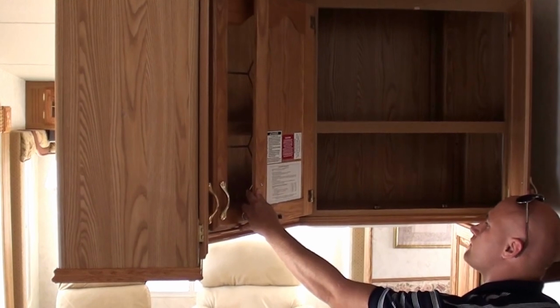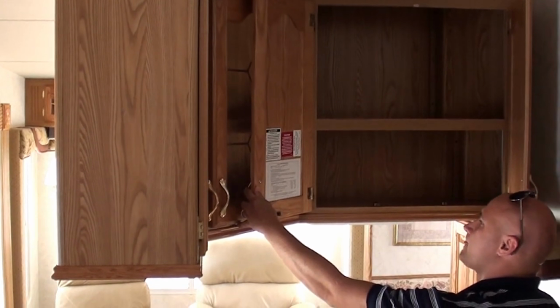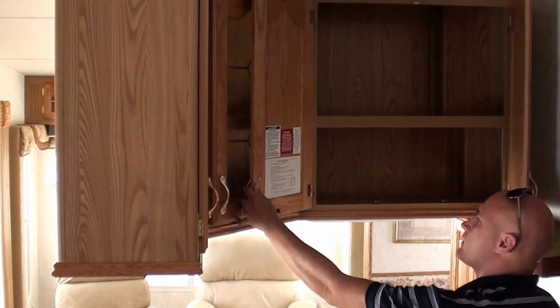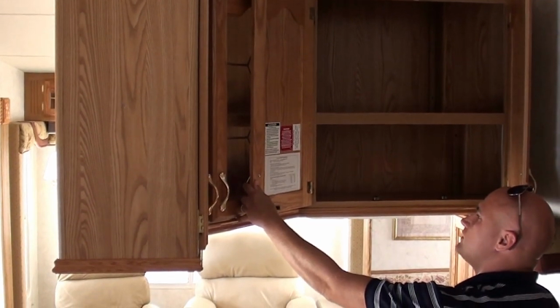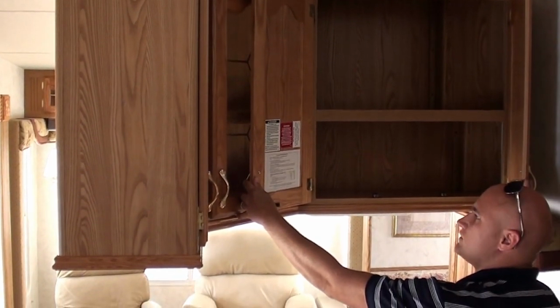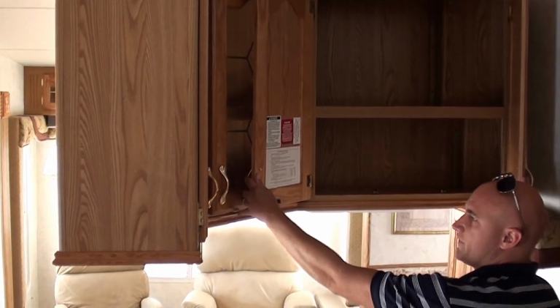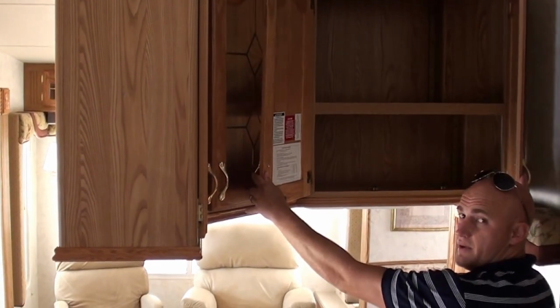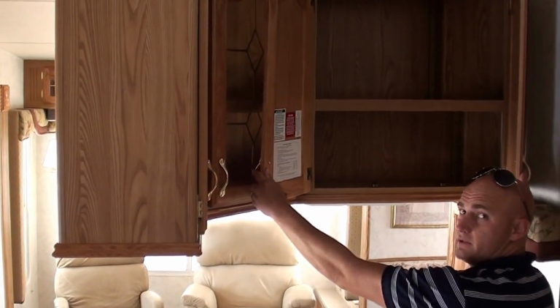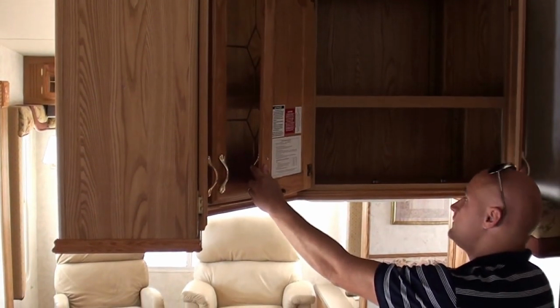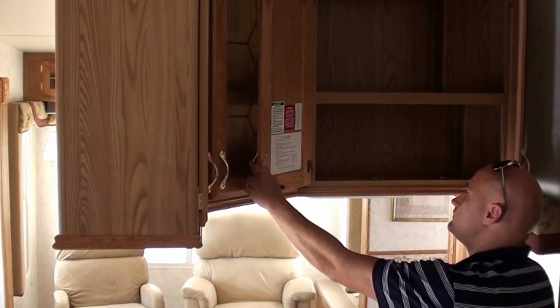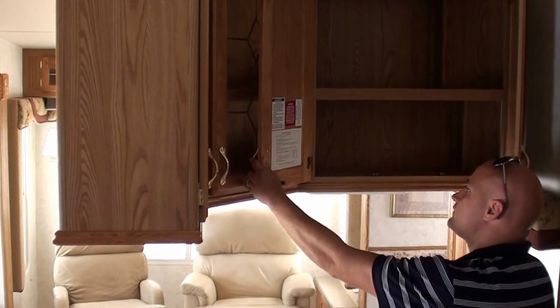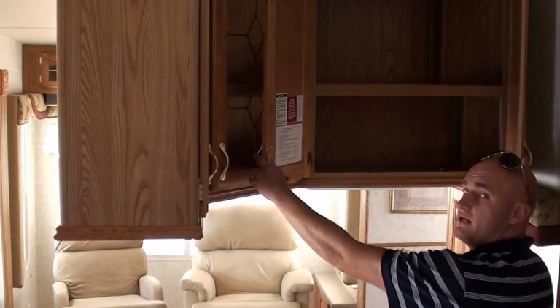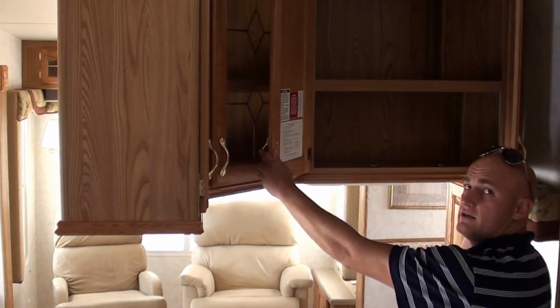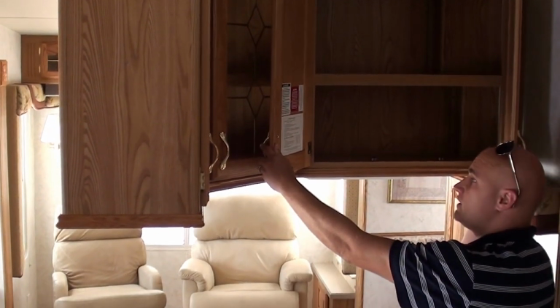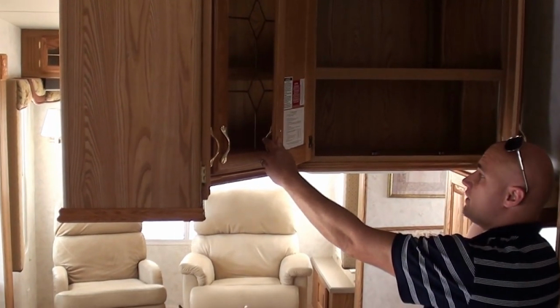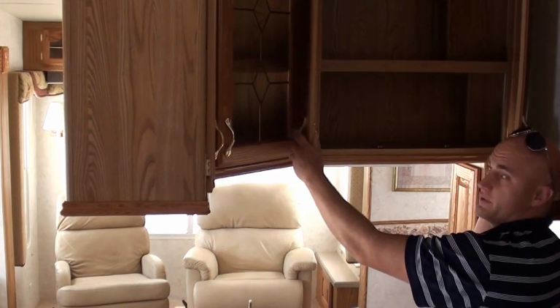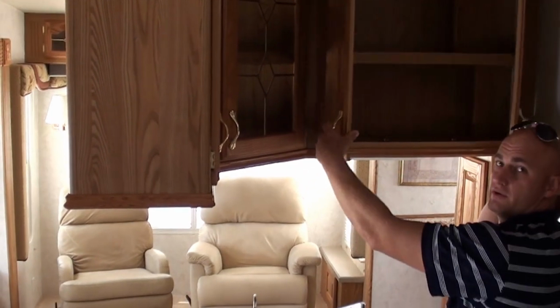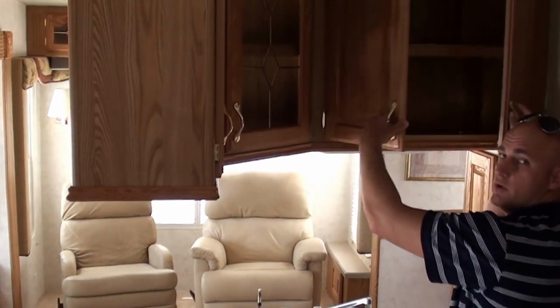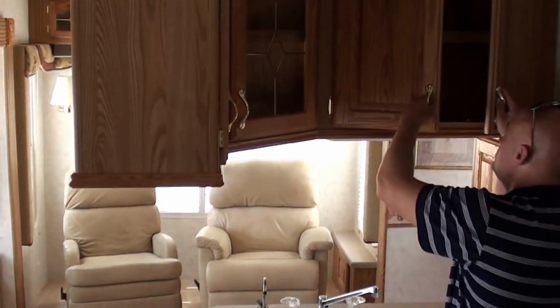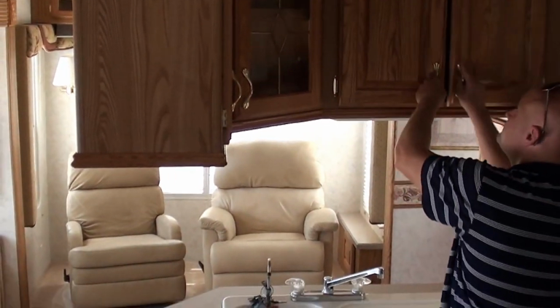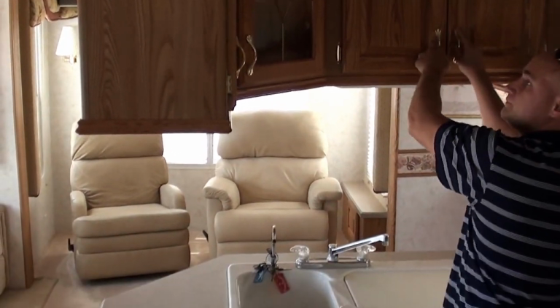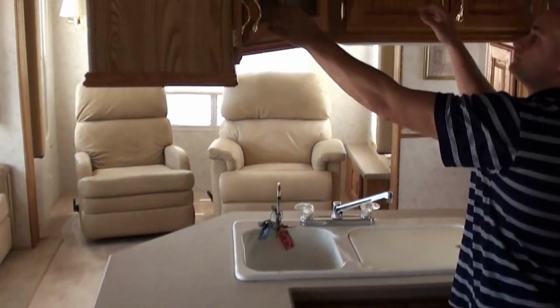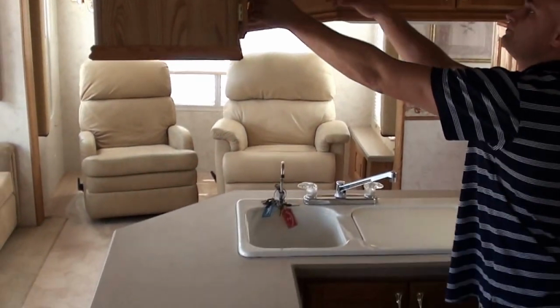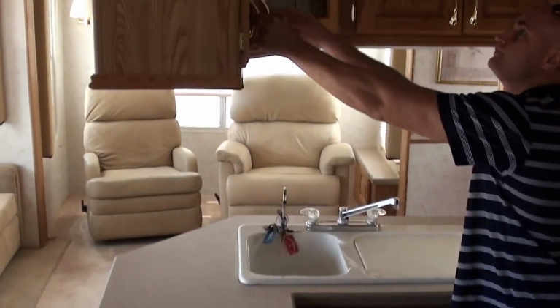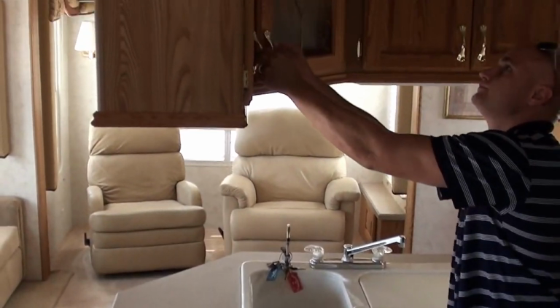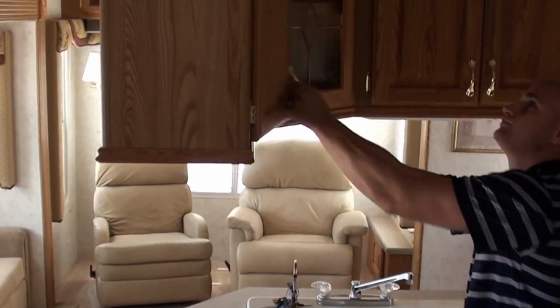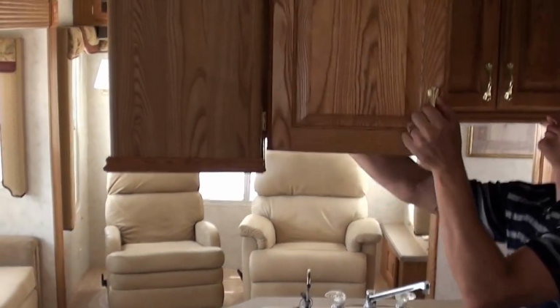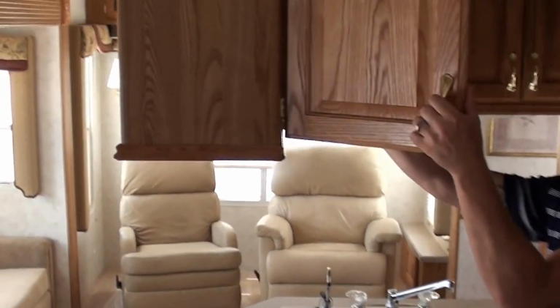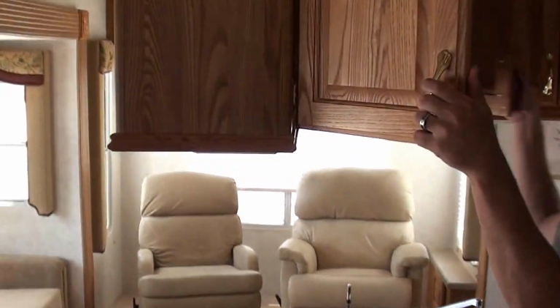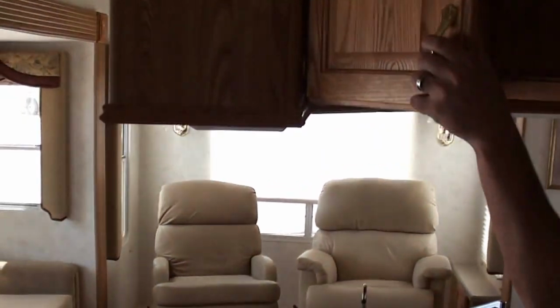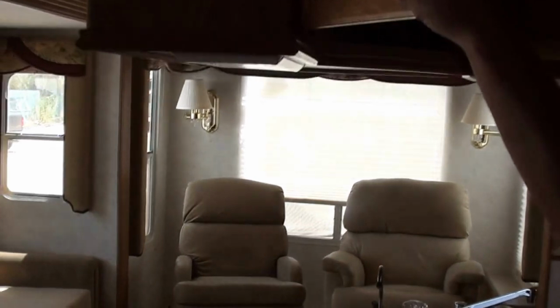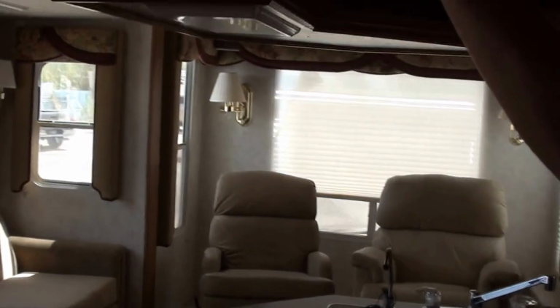Amazing storage. 12,000 pounds unloaded. 14.9 GVWR, 3.25 tons. Most 3.25-ton trucks would handle this with no issues because of the fact it is lighter.